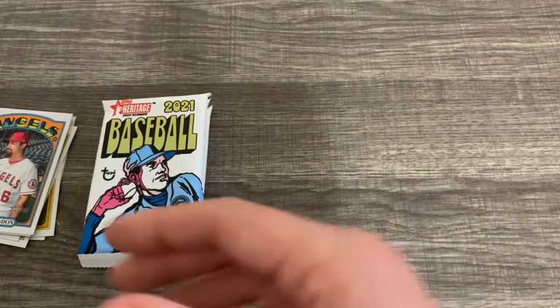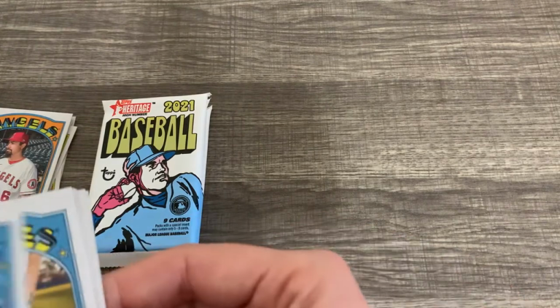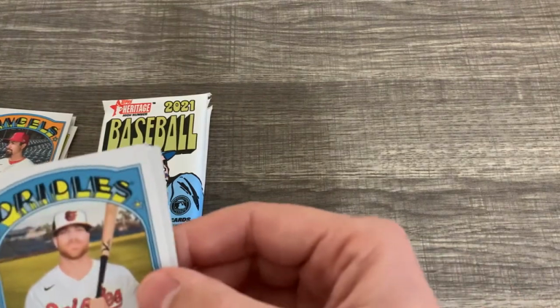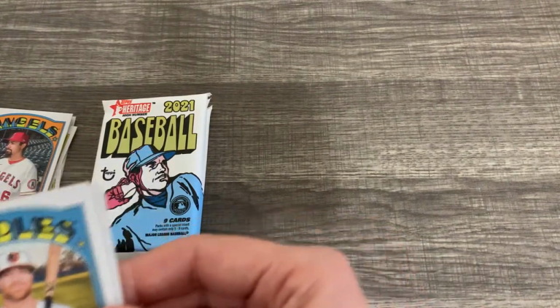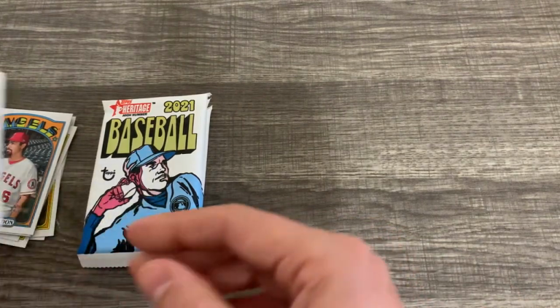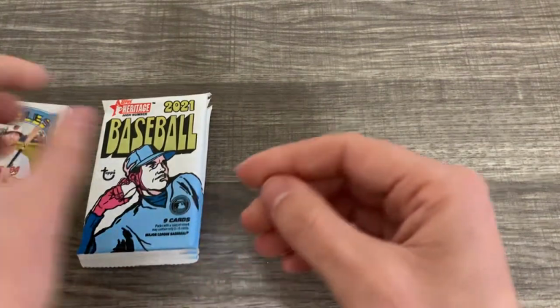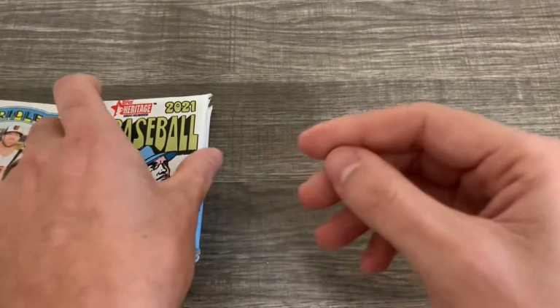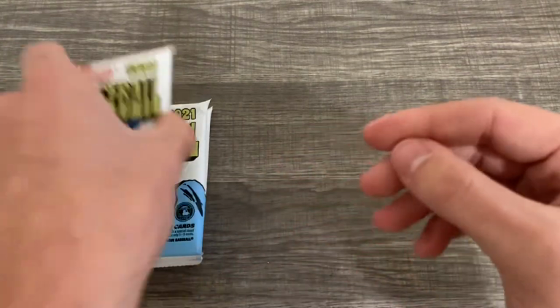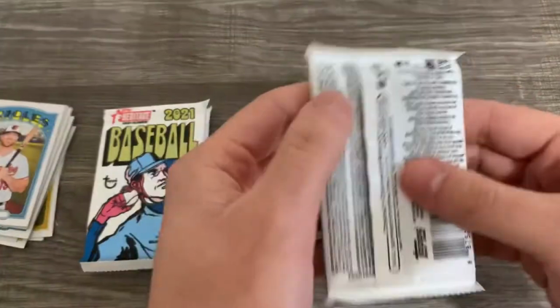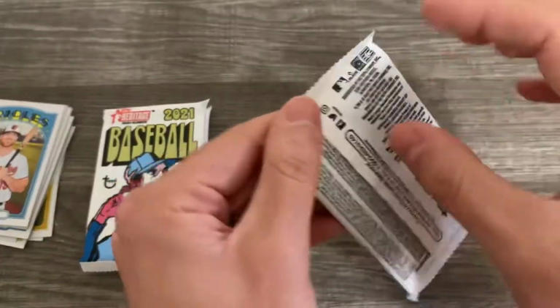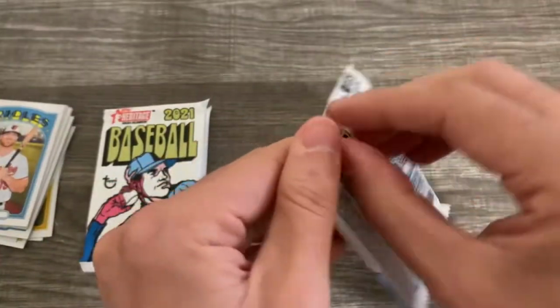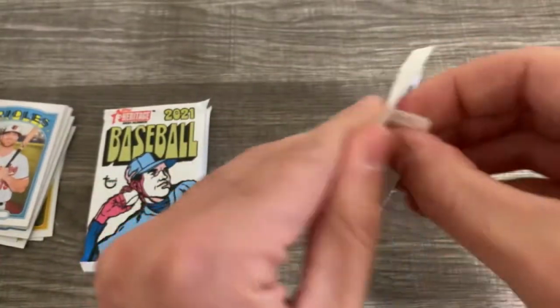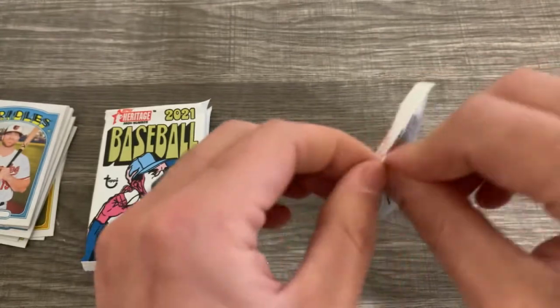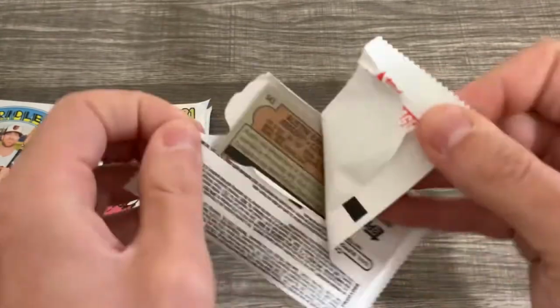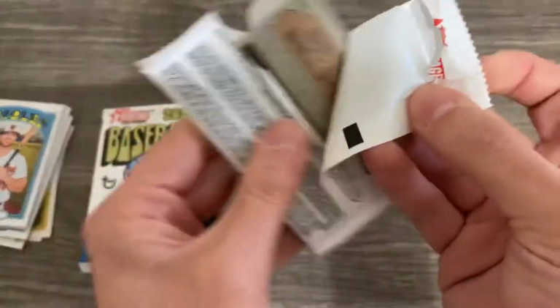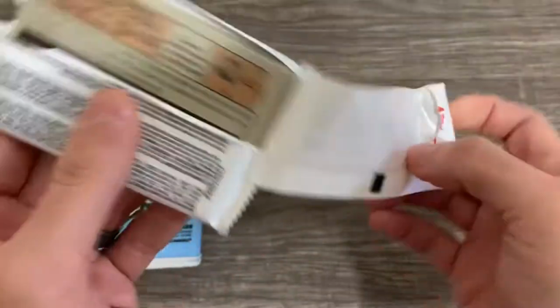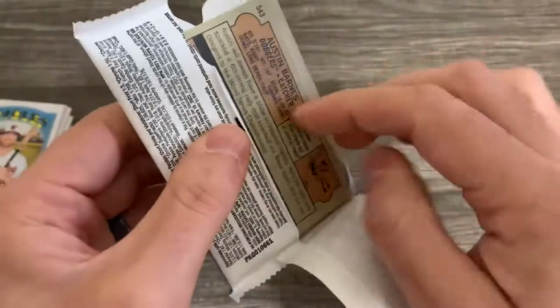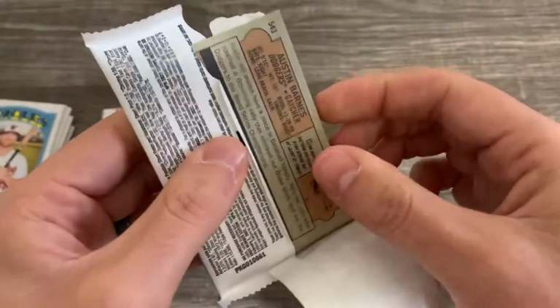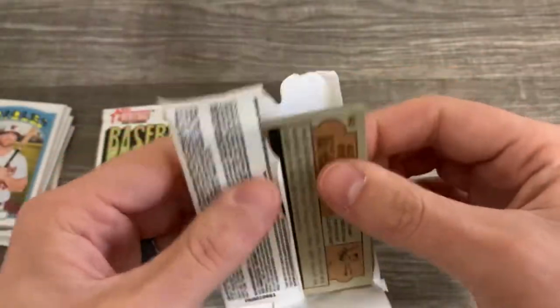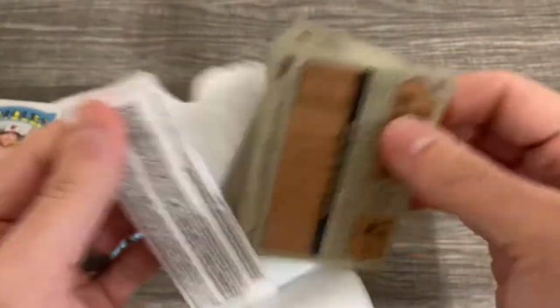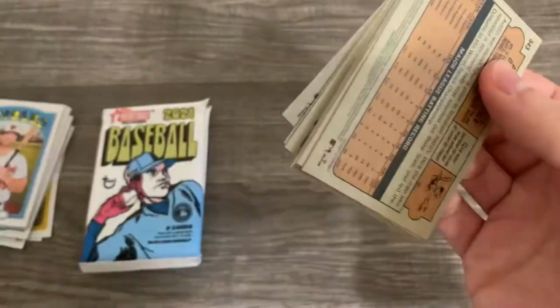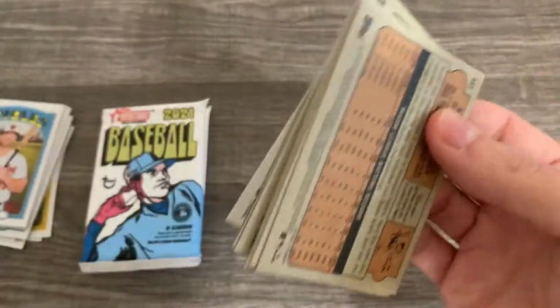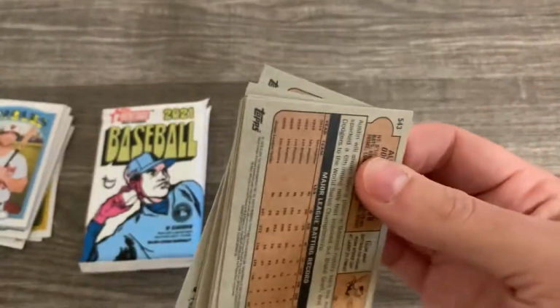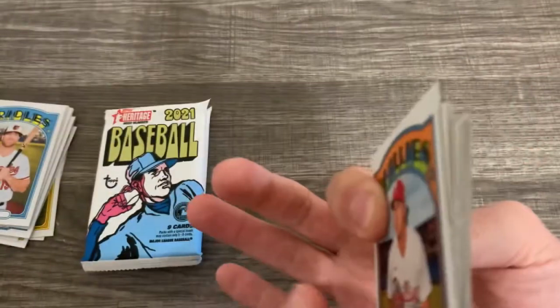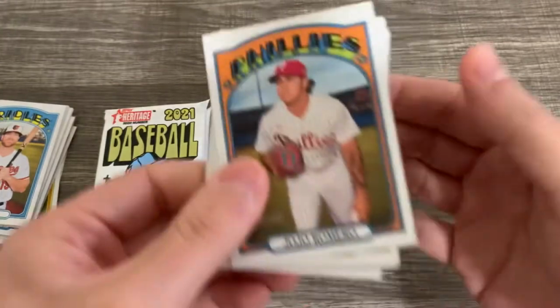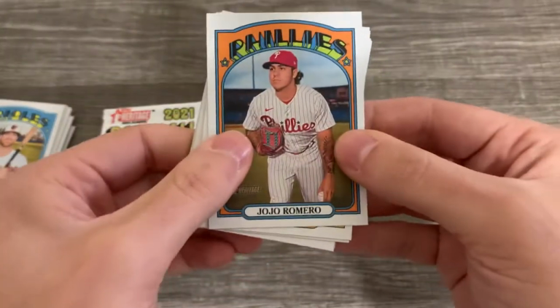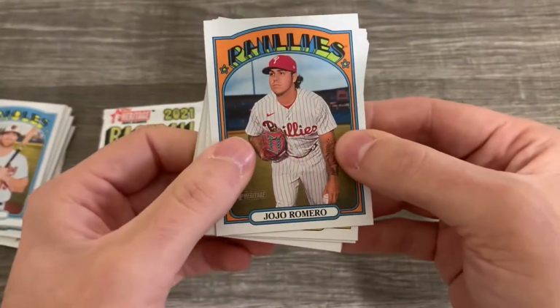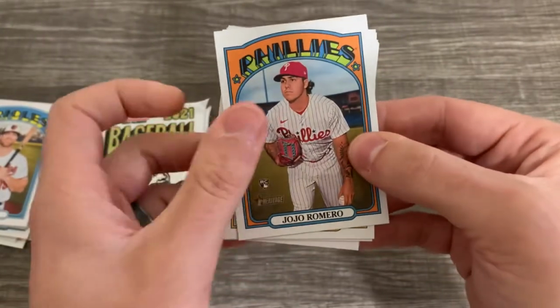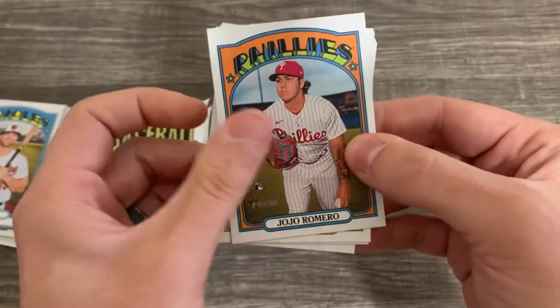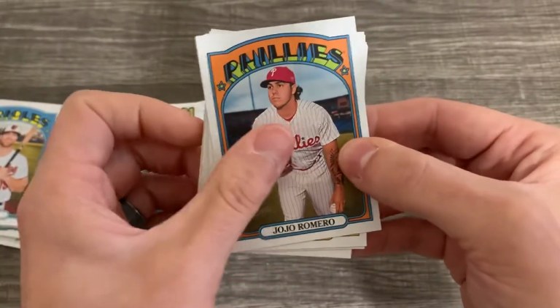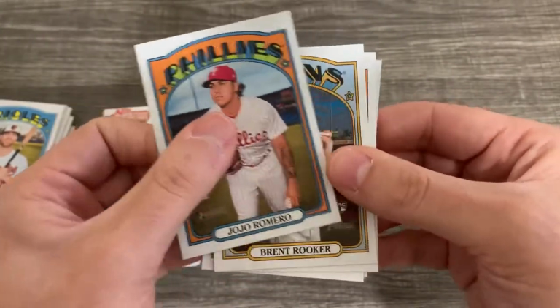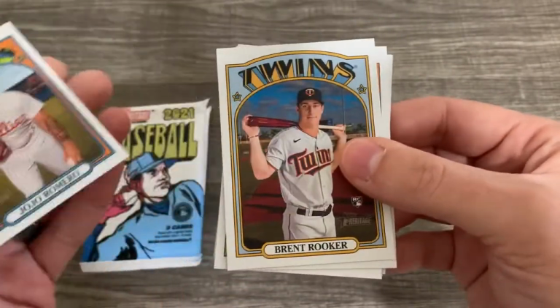Oh, that was another rookie. This is like almost all these packs are all rookie cards — one or two base cards filled with a ton of rookie cards. So Jazz Chisholm and Jonathan India, we pulled both of those.